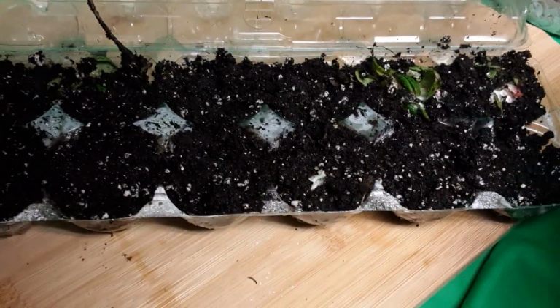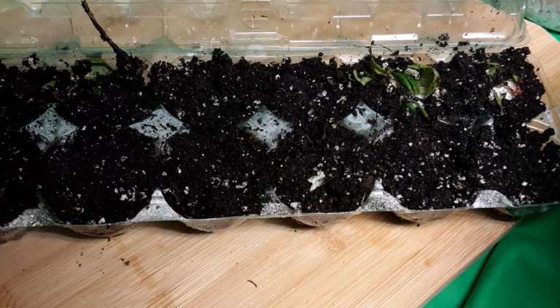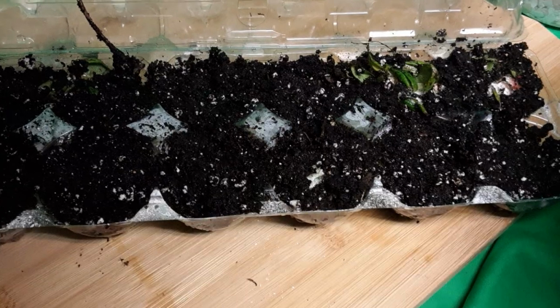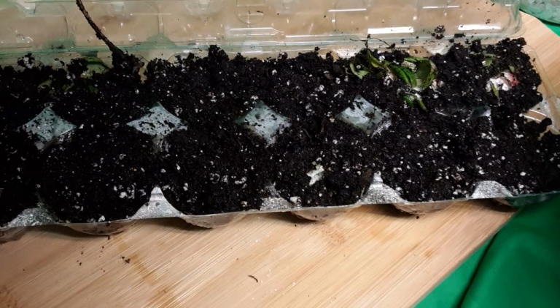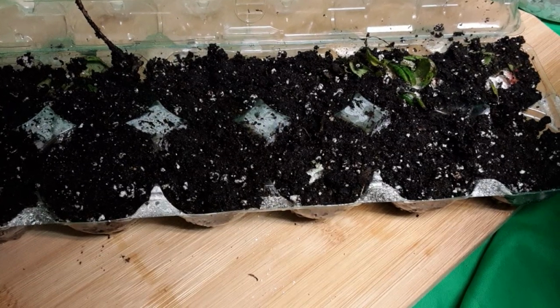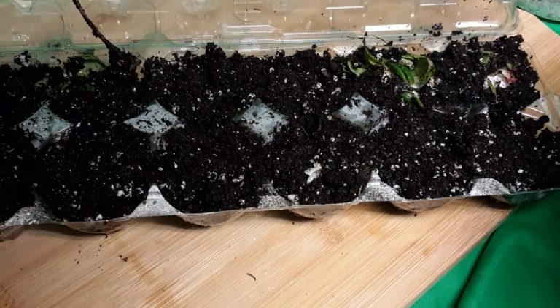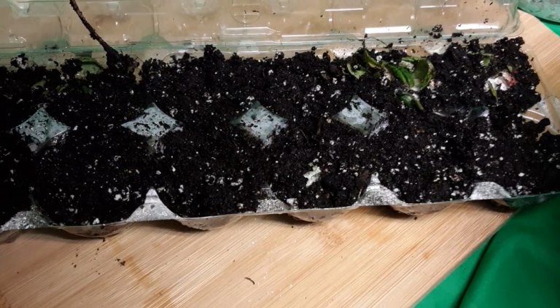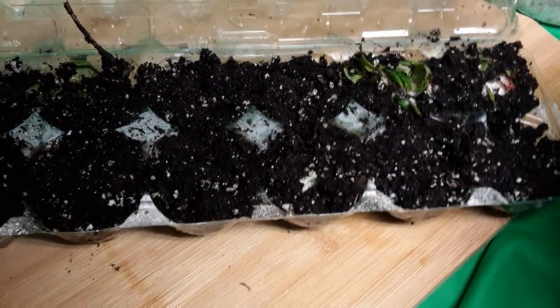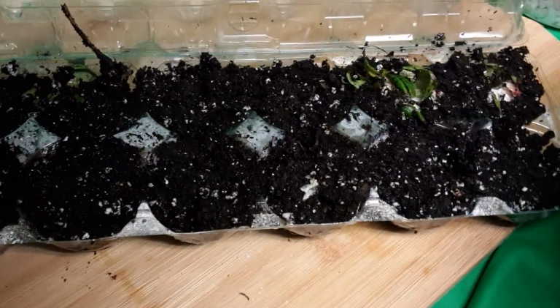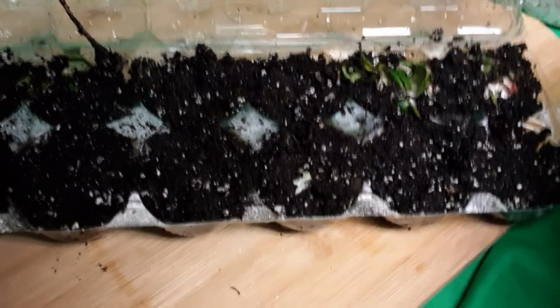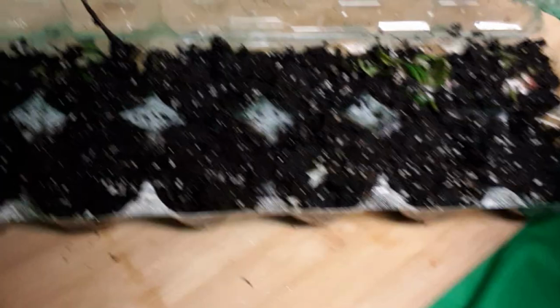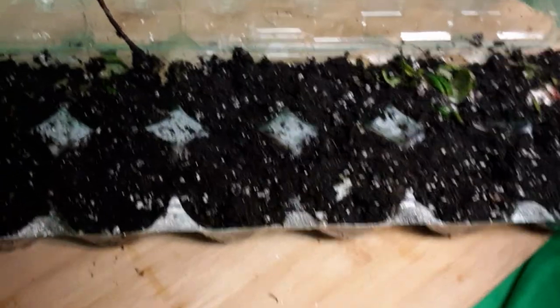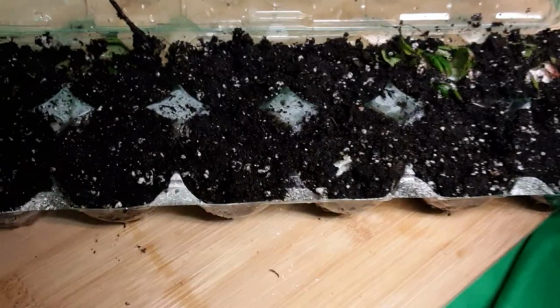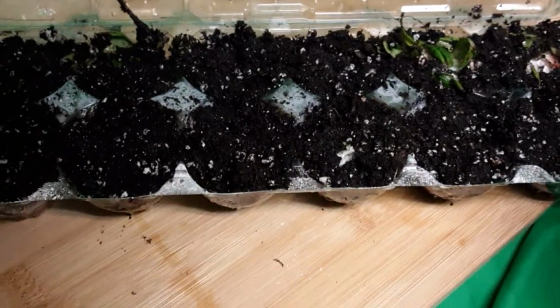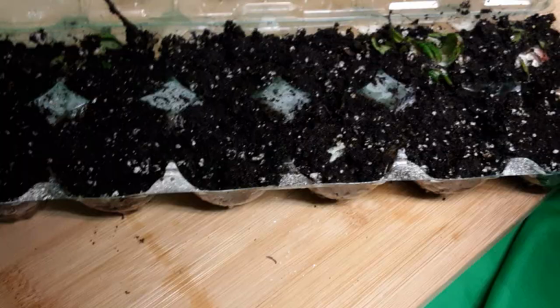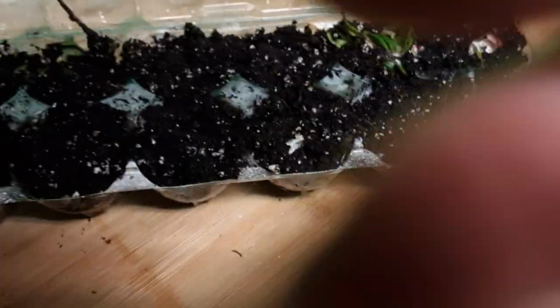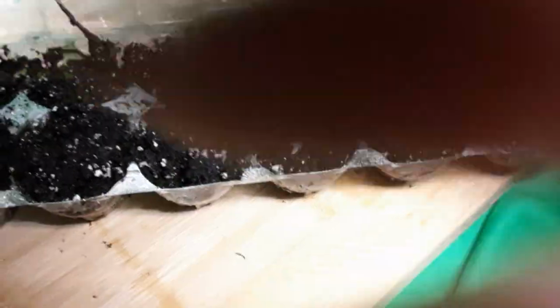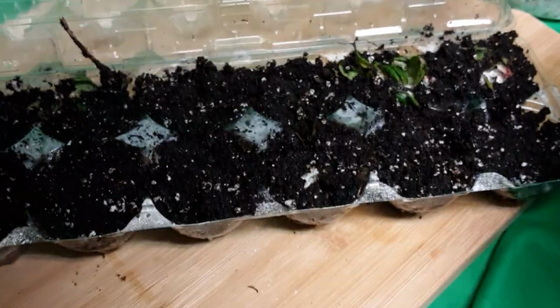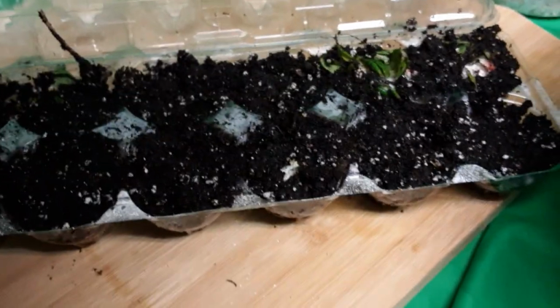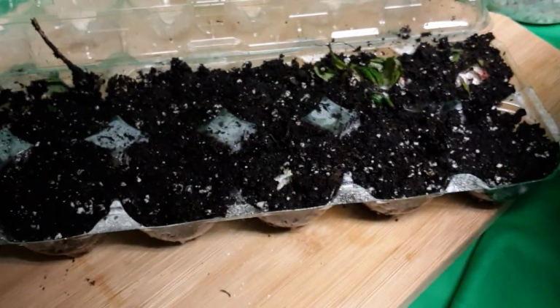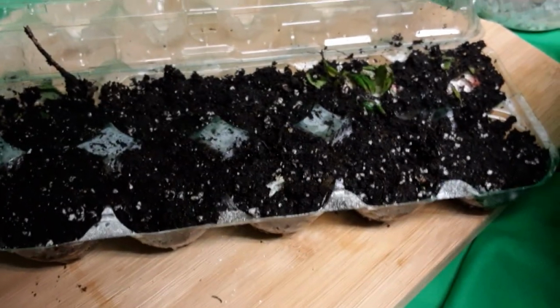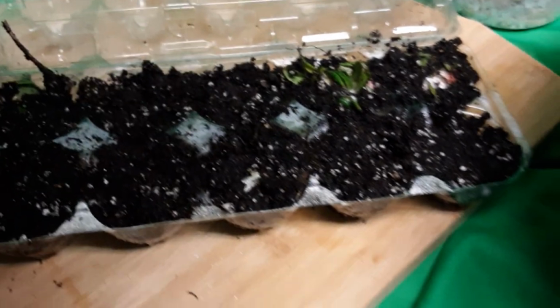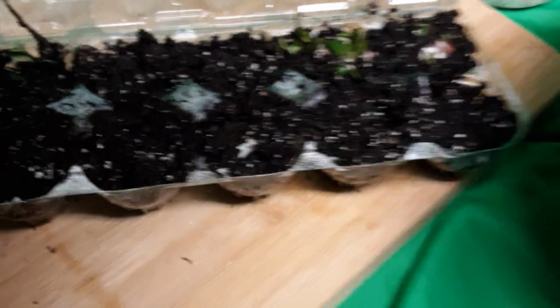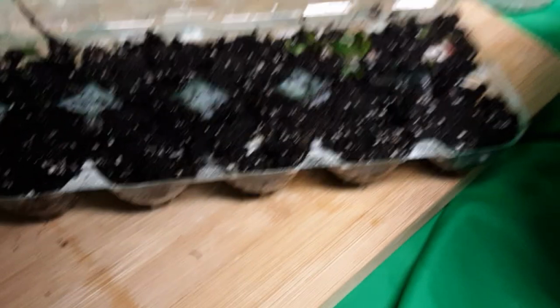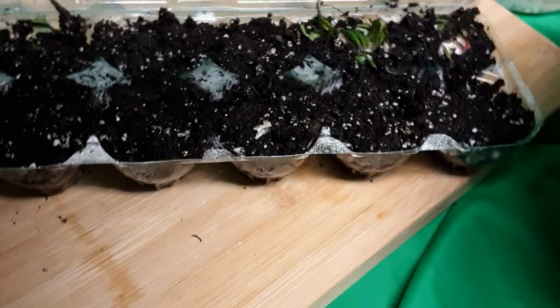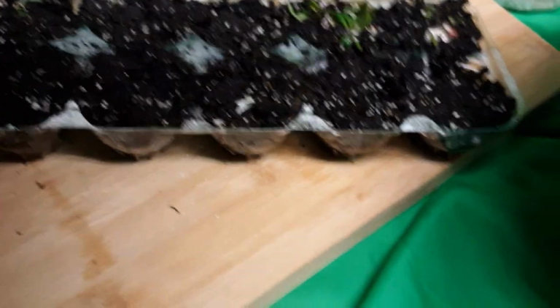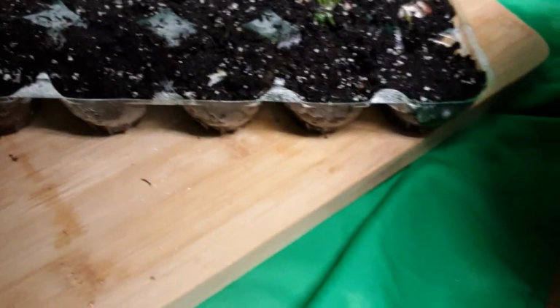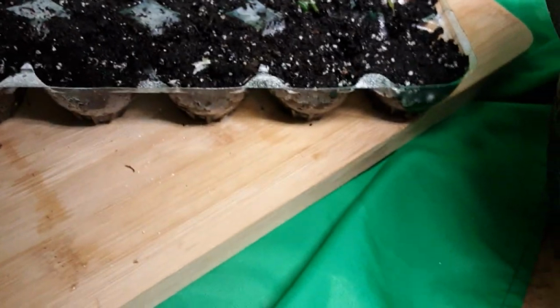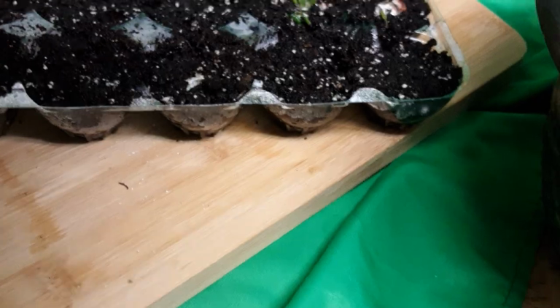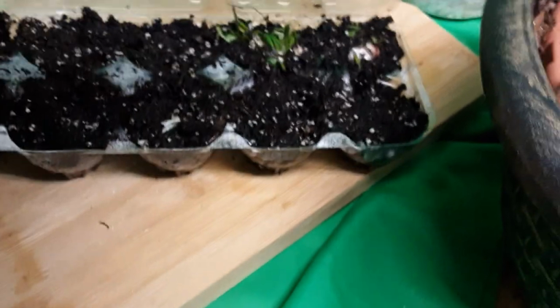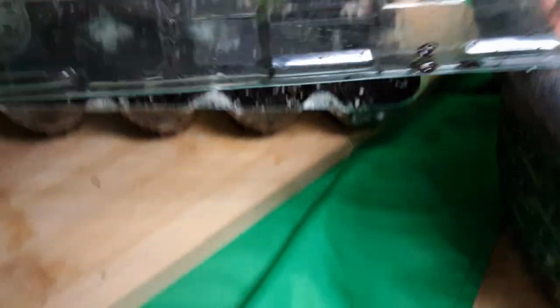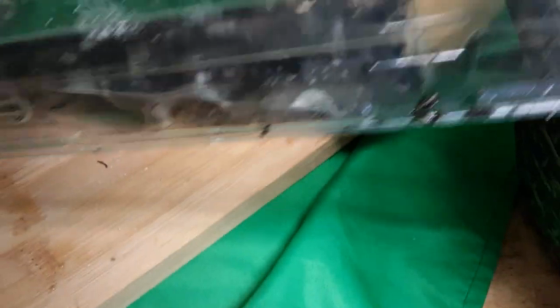By the way, this is good soil. Last year I grew a bunch of potatoes successfully out of this soil using a similar procedure, so I'm fairly confident about it.